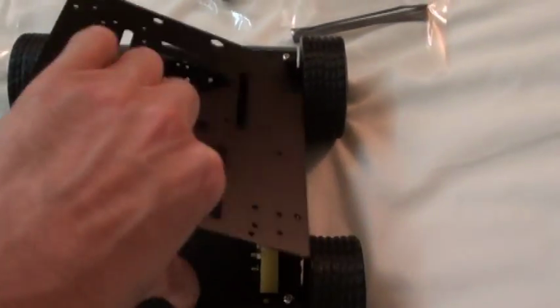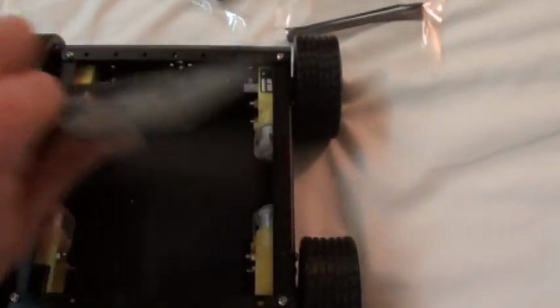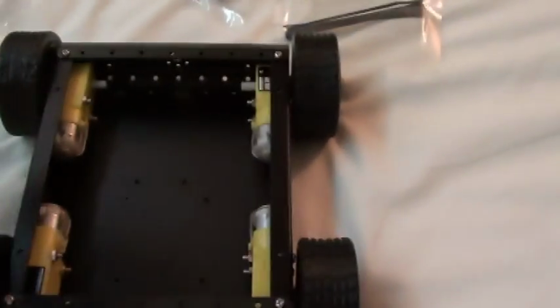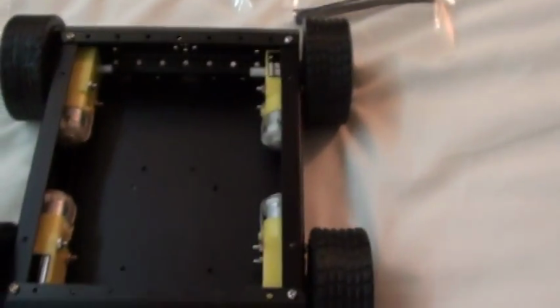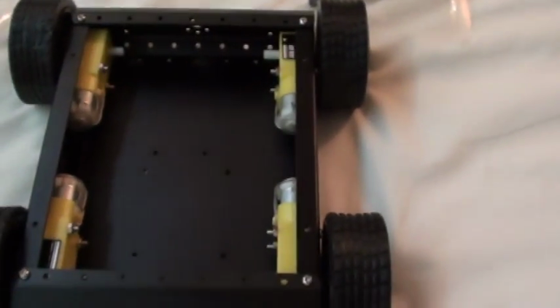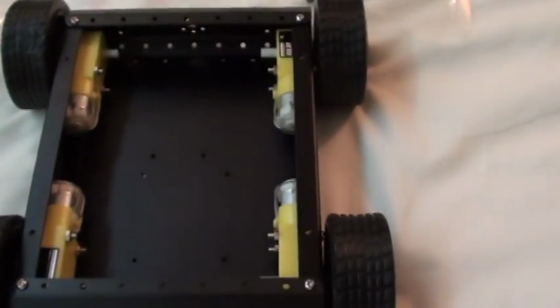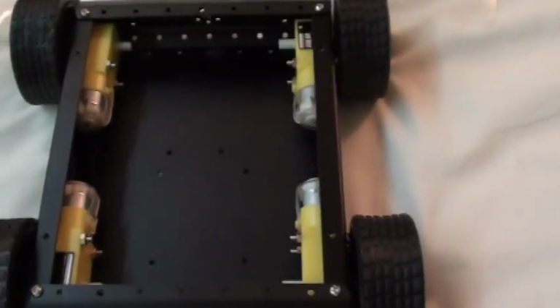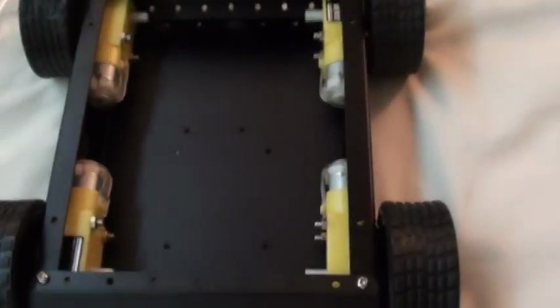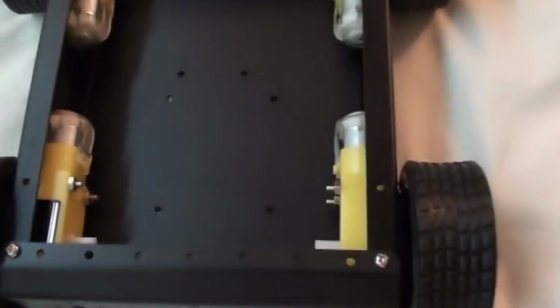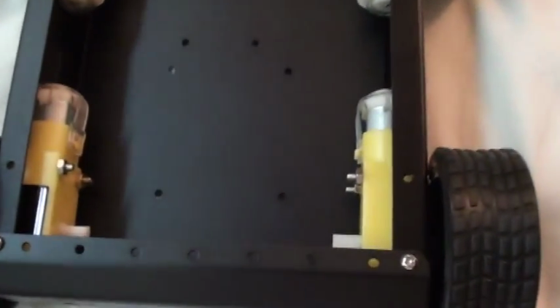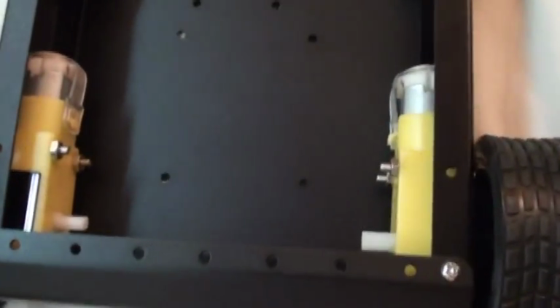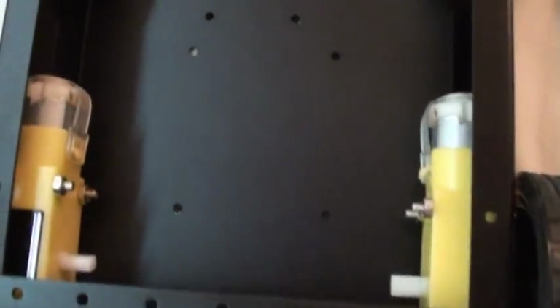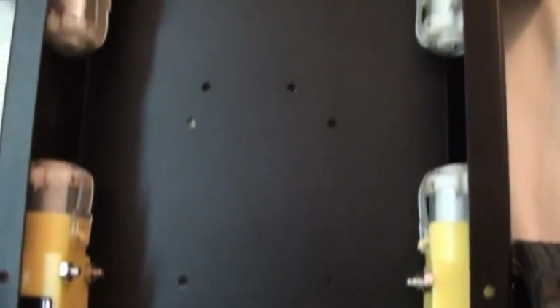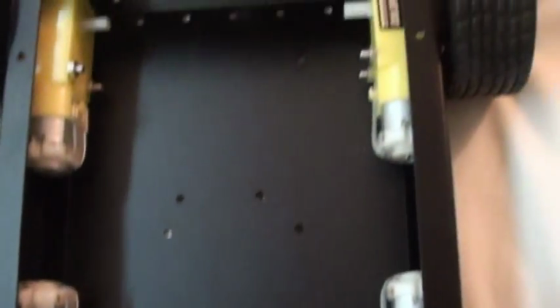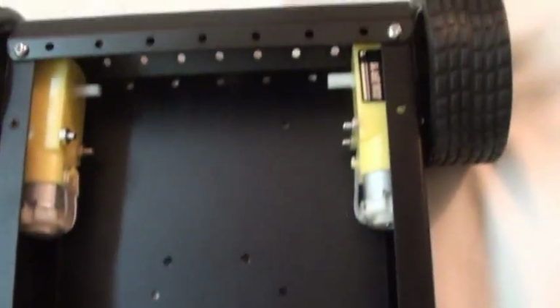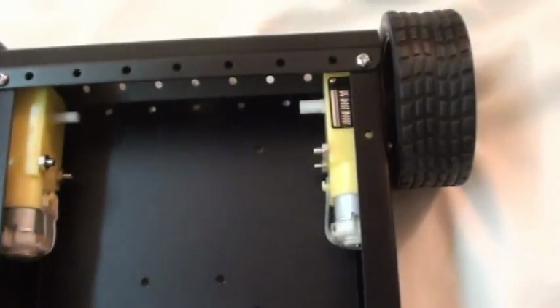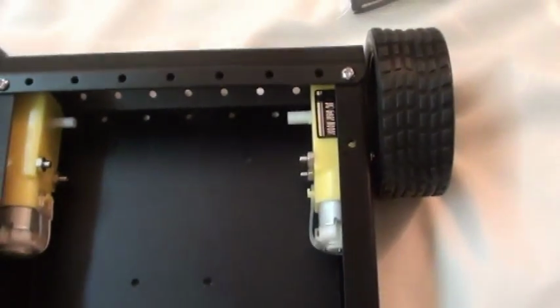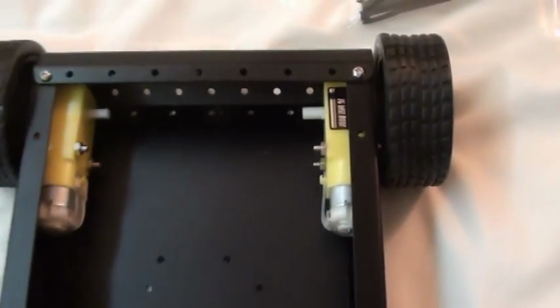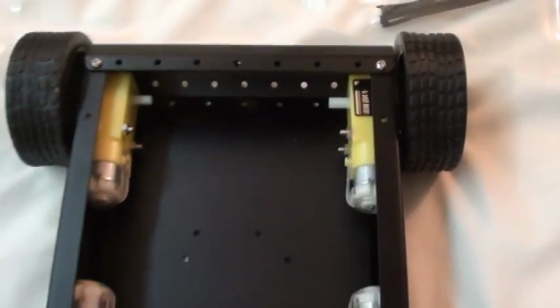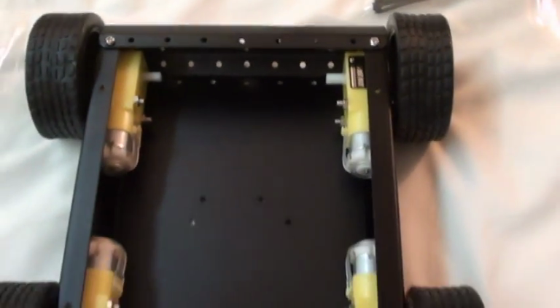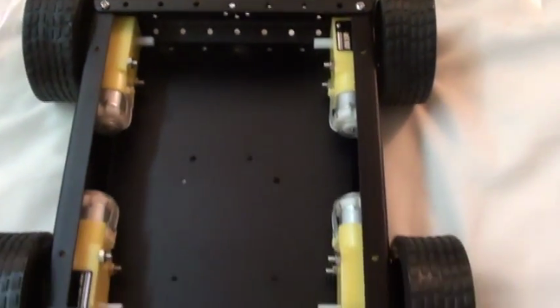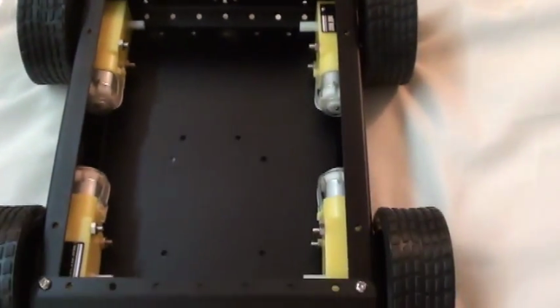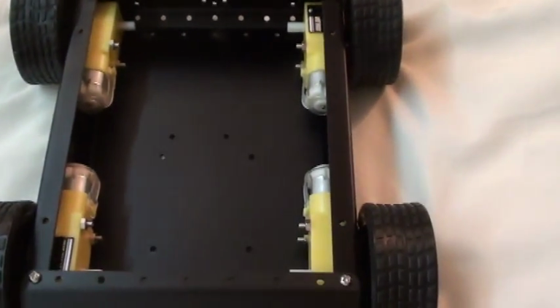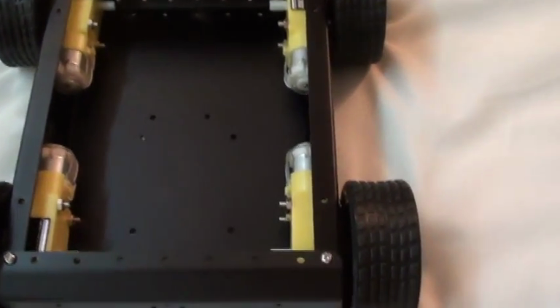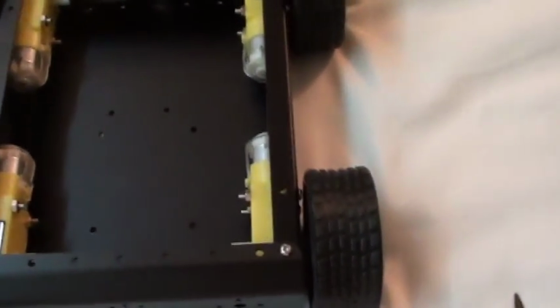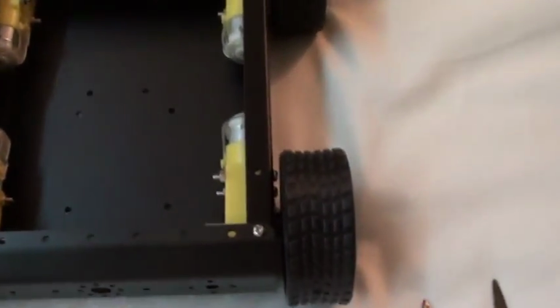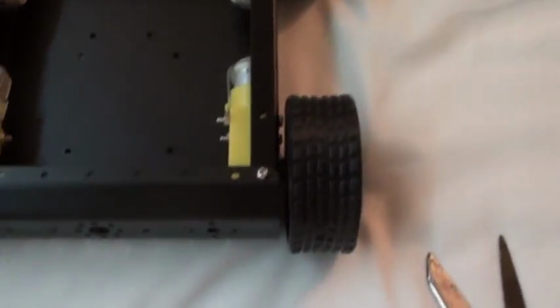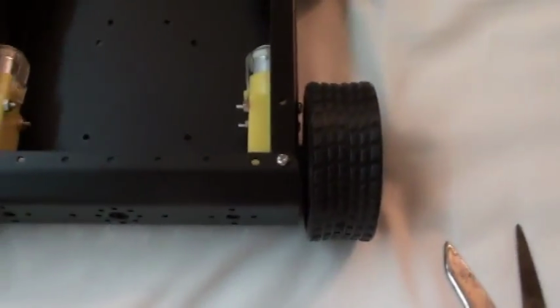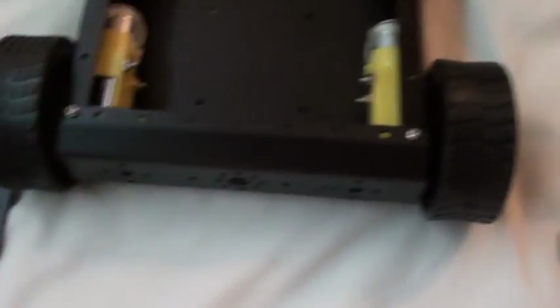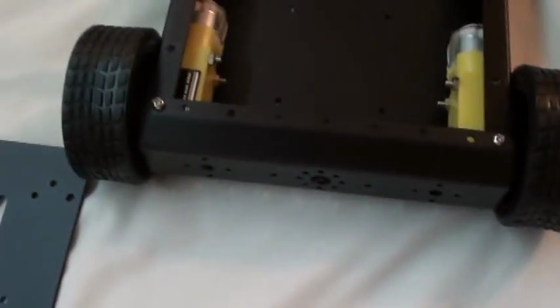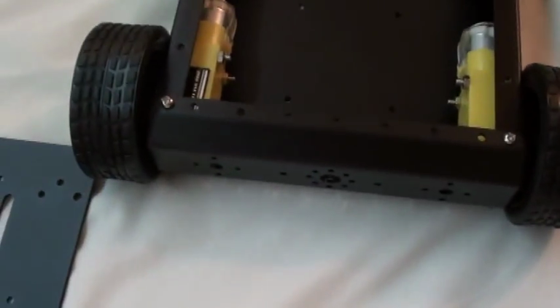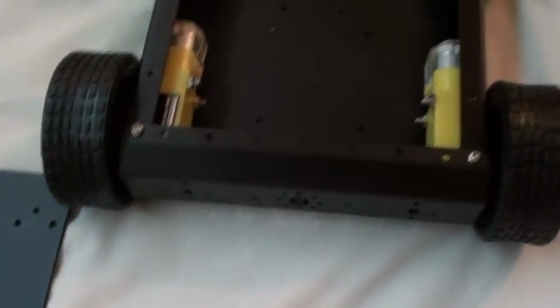All in all, not a bad value at right around the $50 price point. Next, put some electronics in it and get it moving.